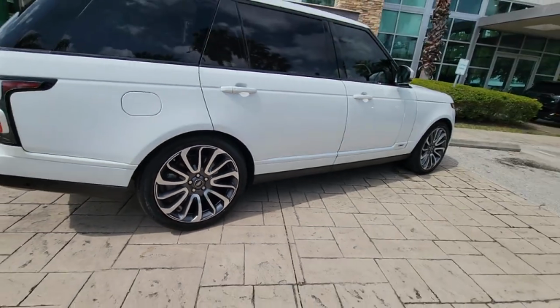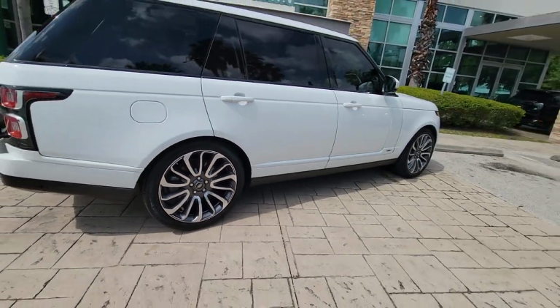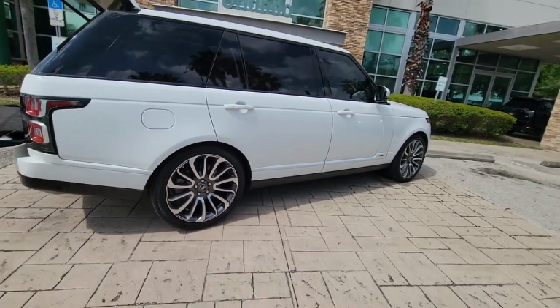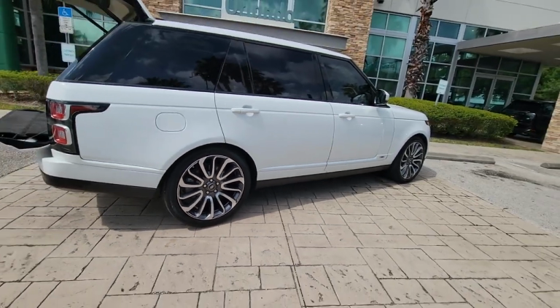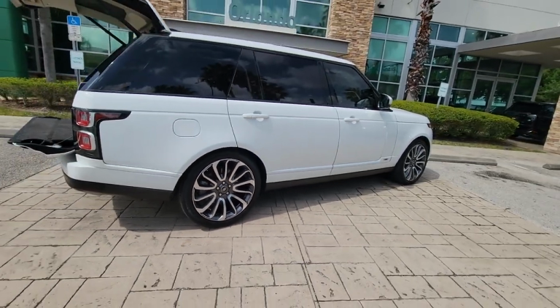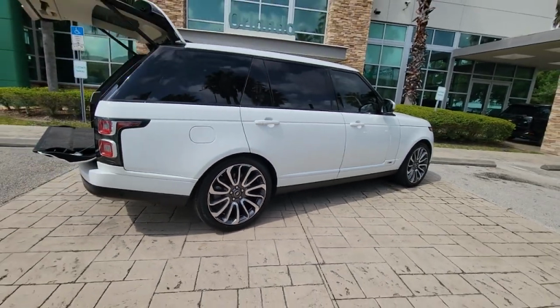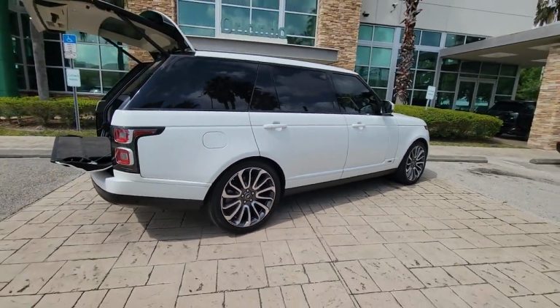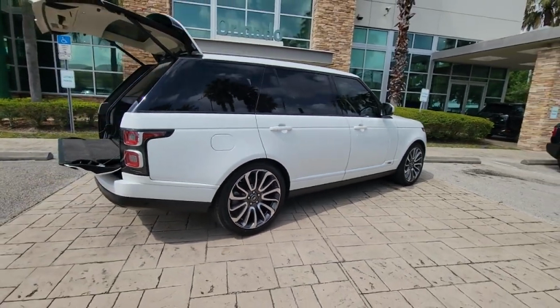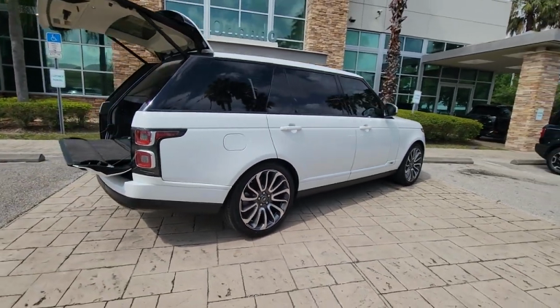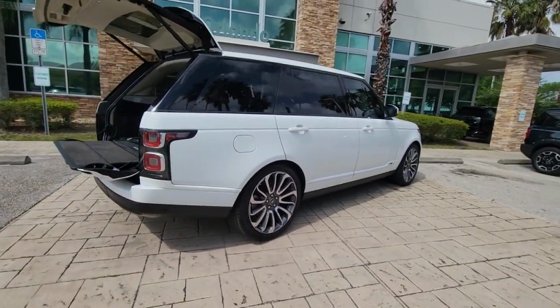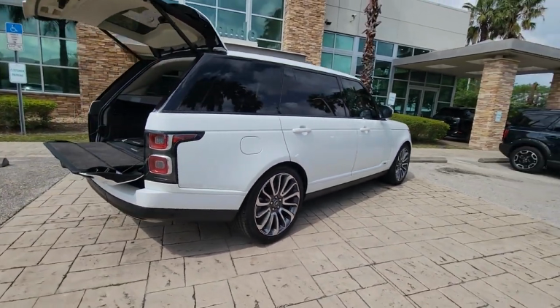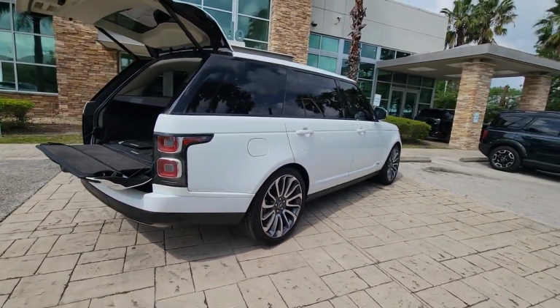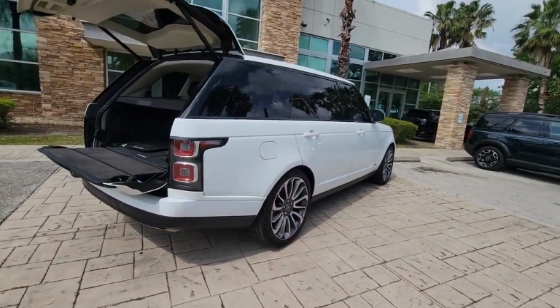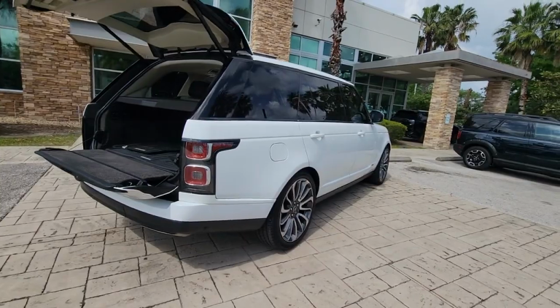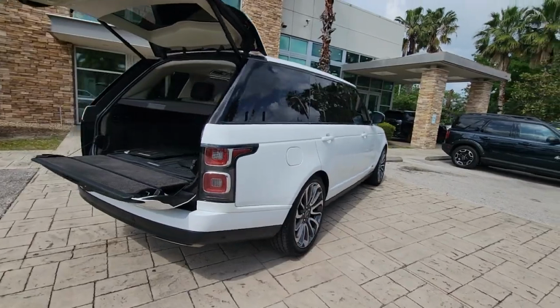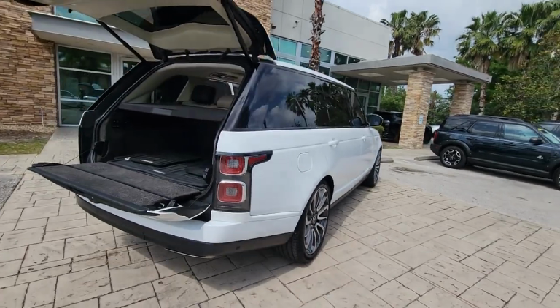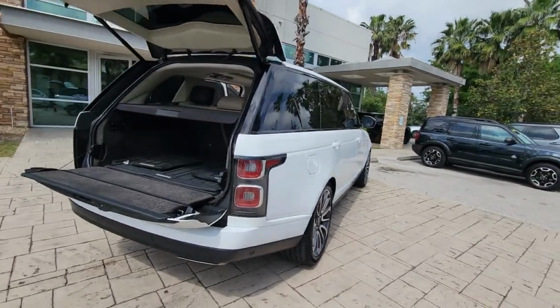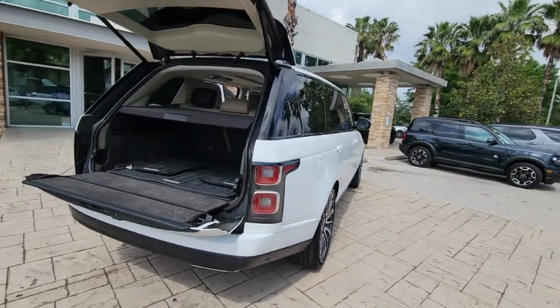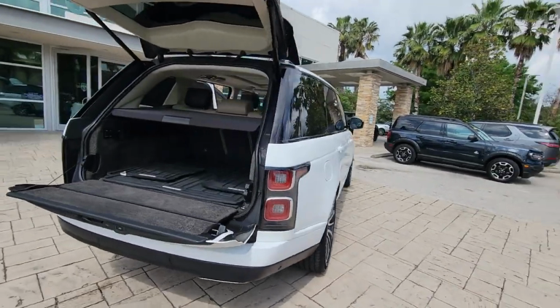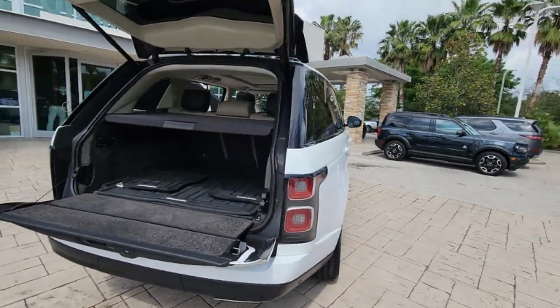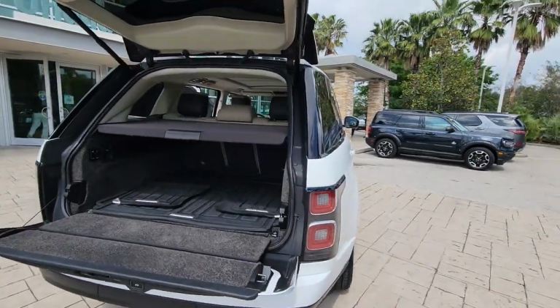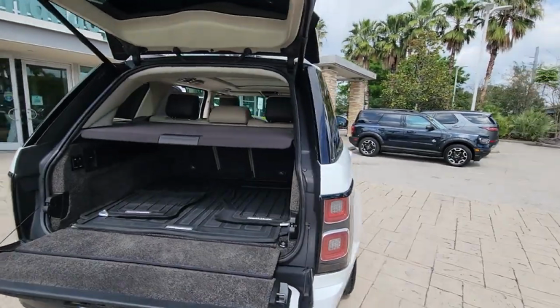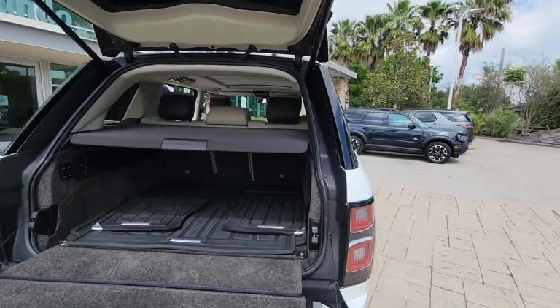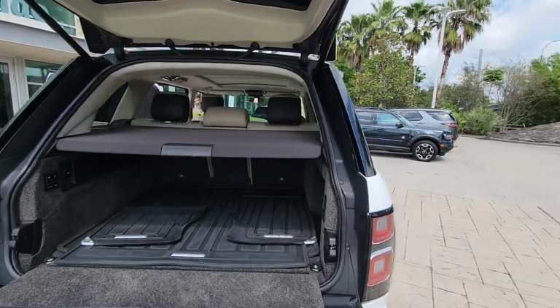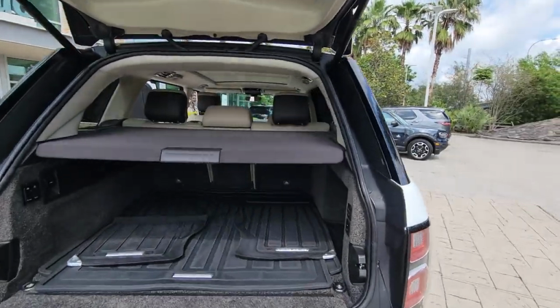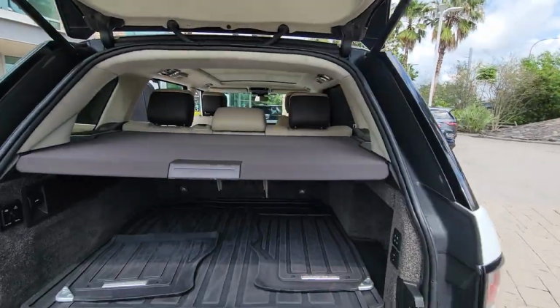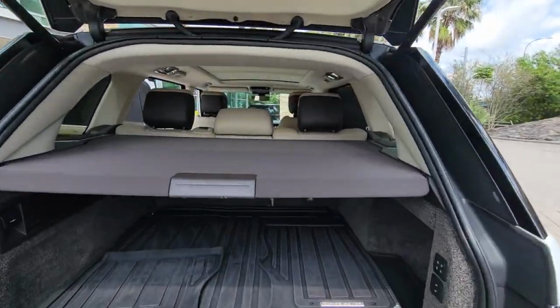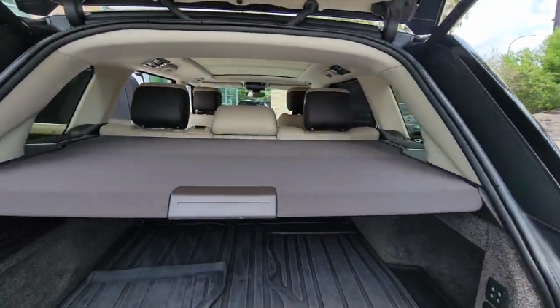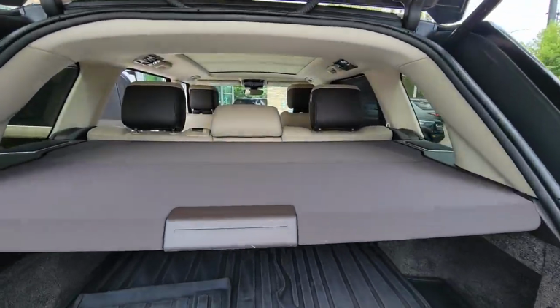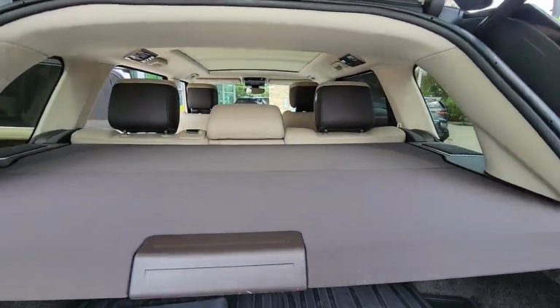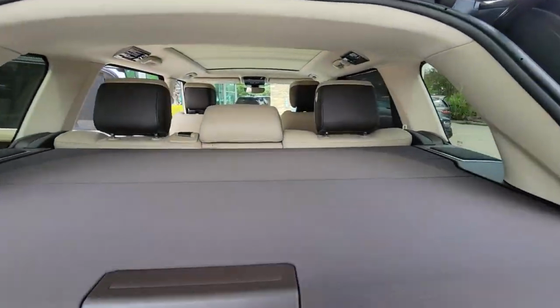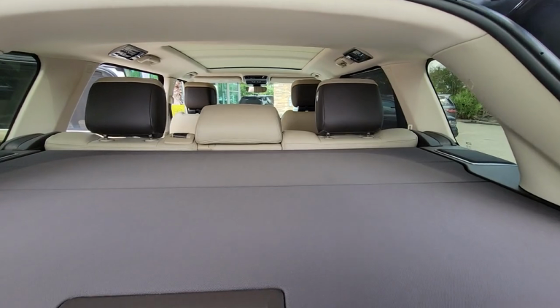Sophisticated, modern, and endowed with legendary off-road capability, it simply takes your breath away. These are just some of the great options this vehicle comes with.